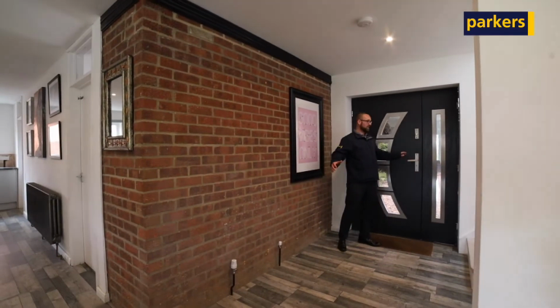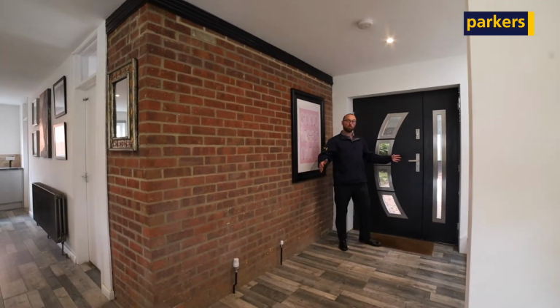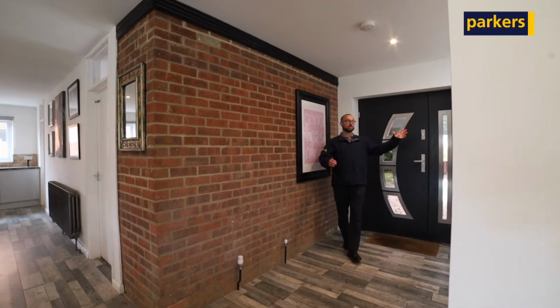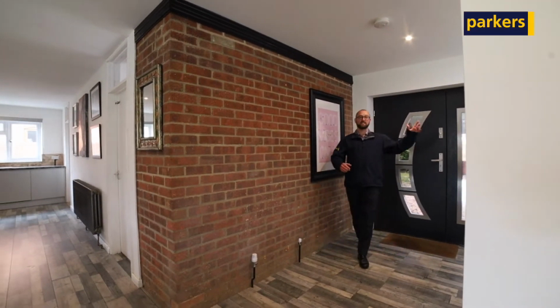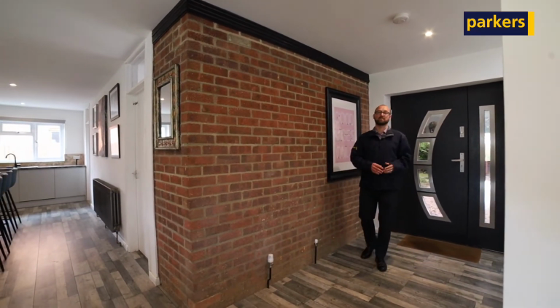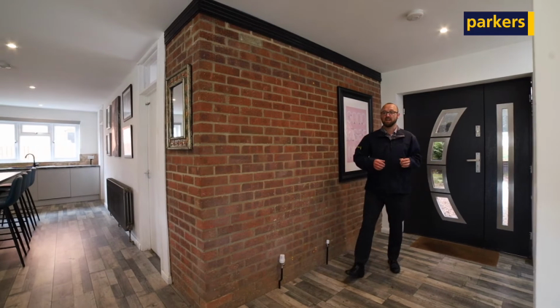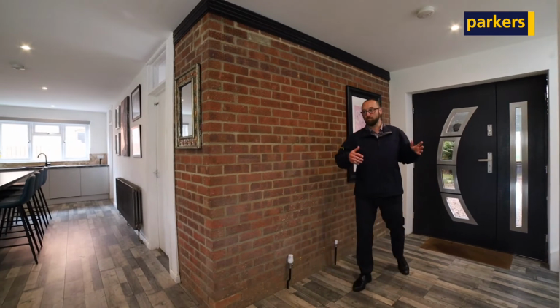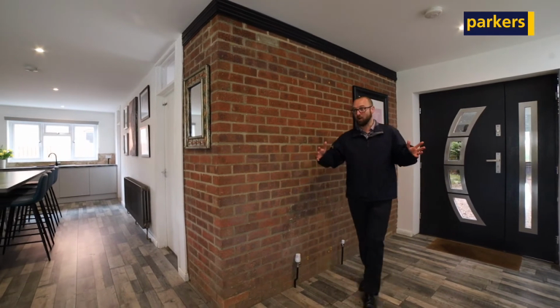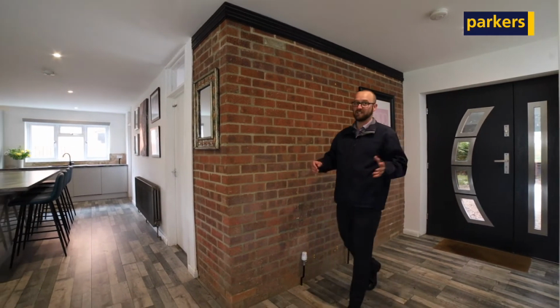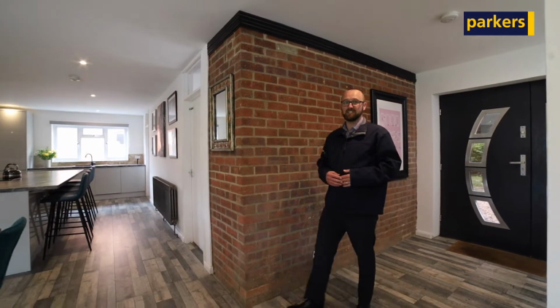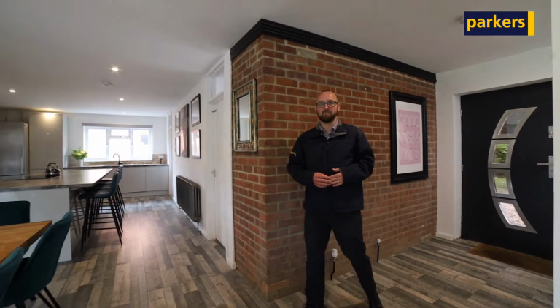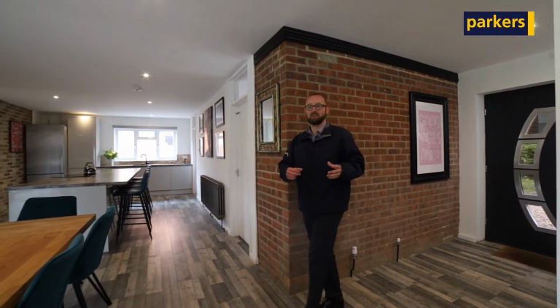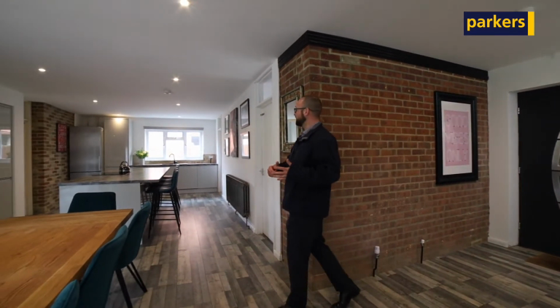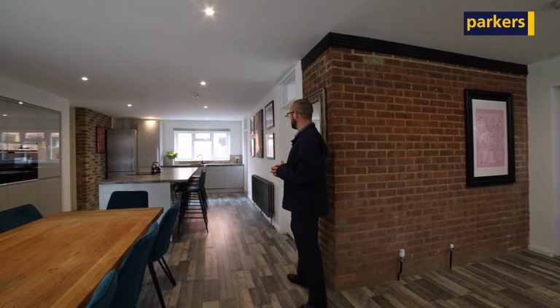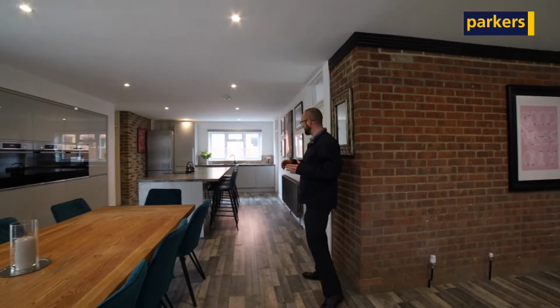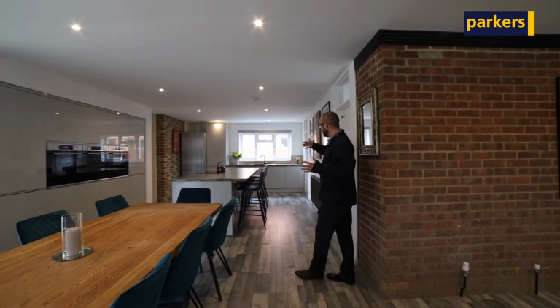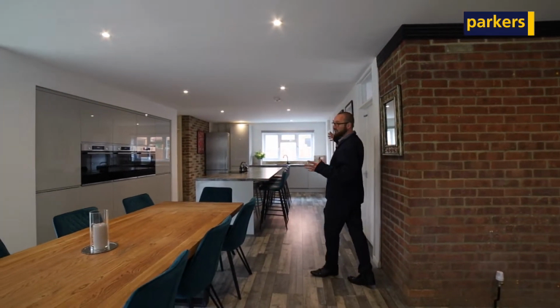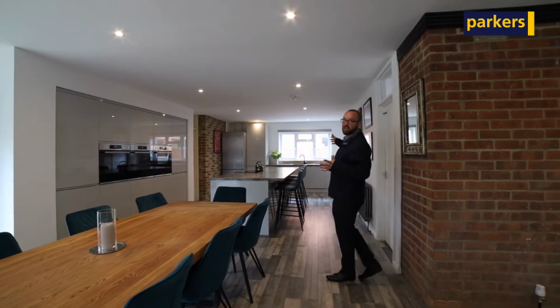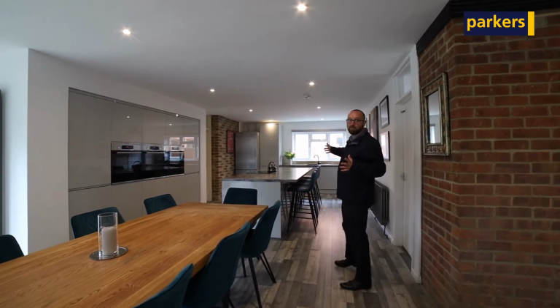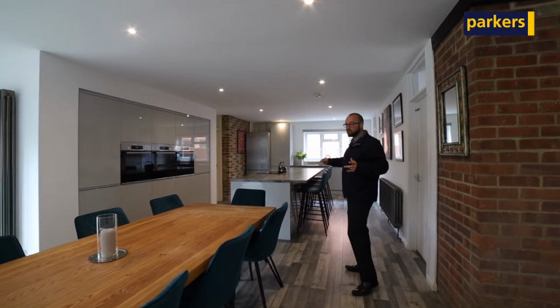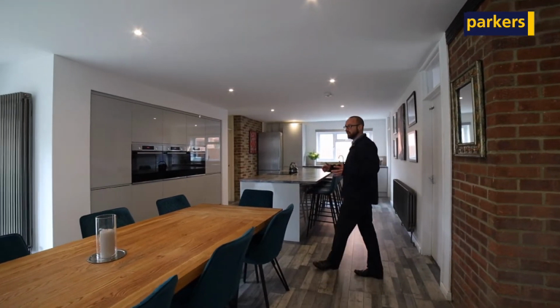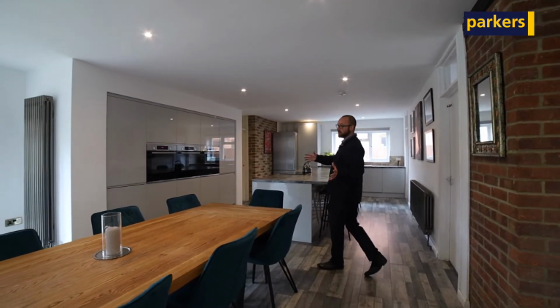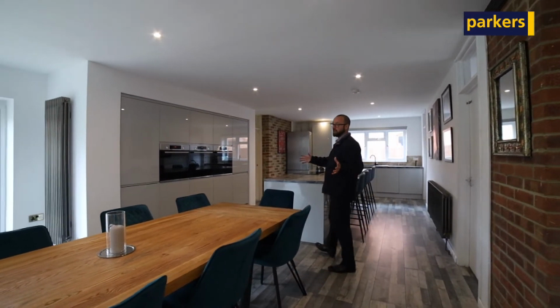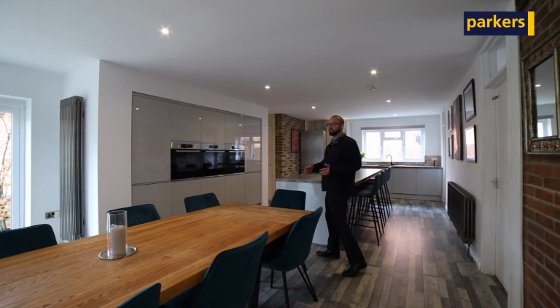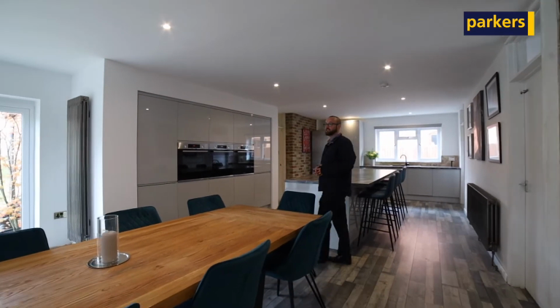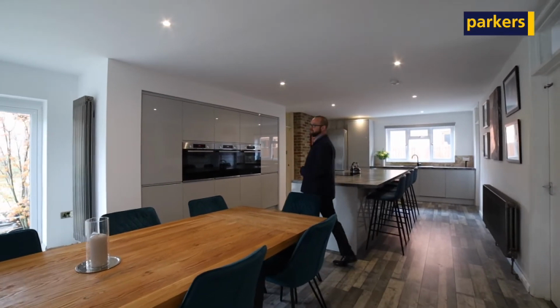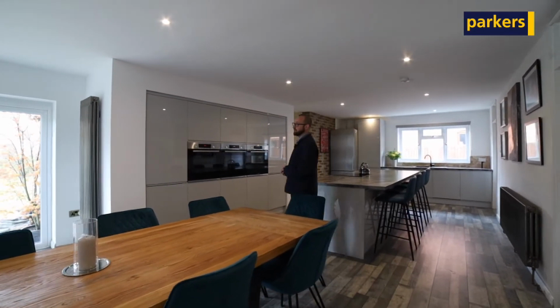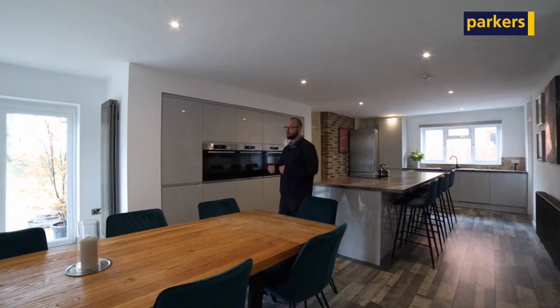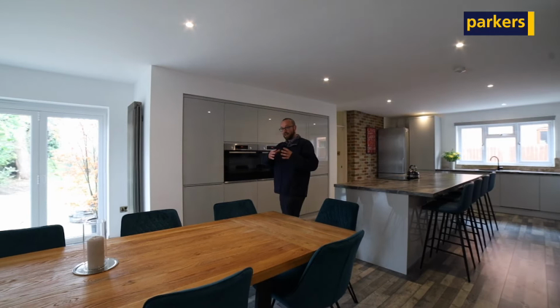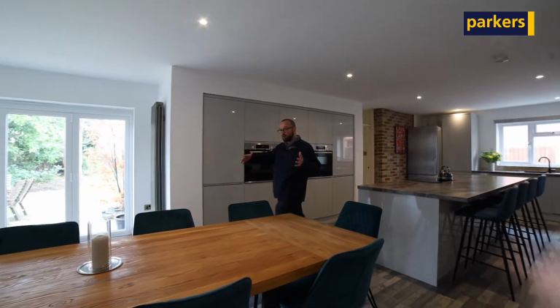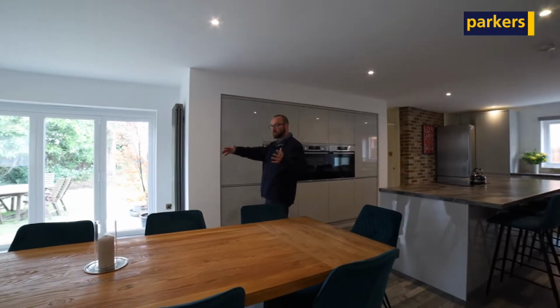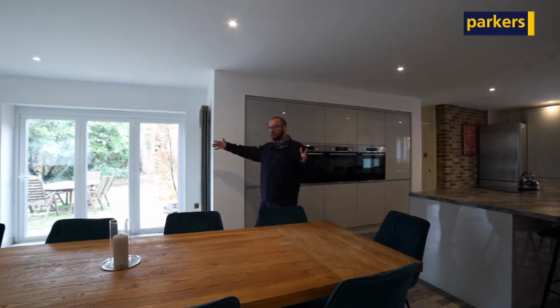Inside you've got this lovely hallway which leads upstairs, but then it opens into this fabulous open-plan living space — big kitchen area with a central island. You've got space here for a large dining table as well.